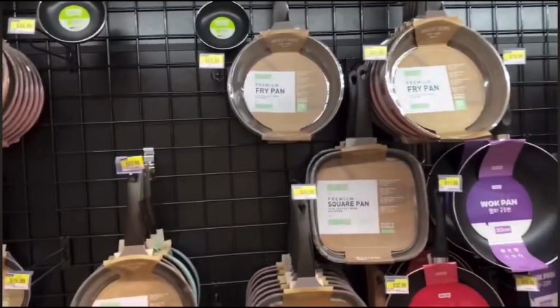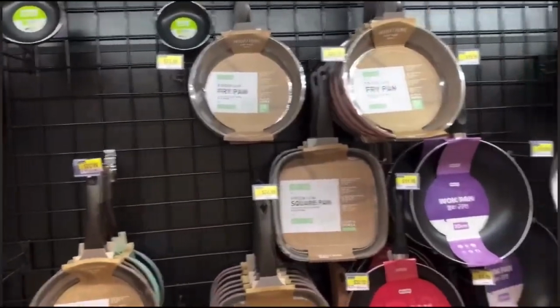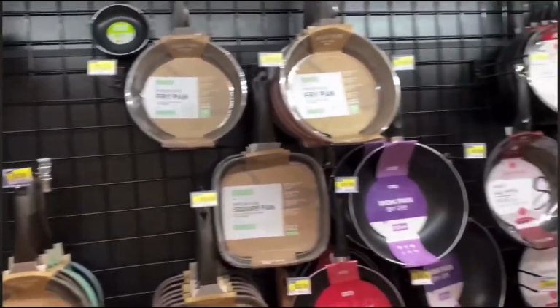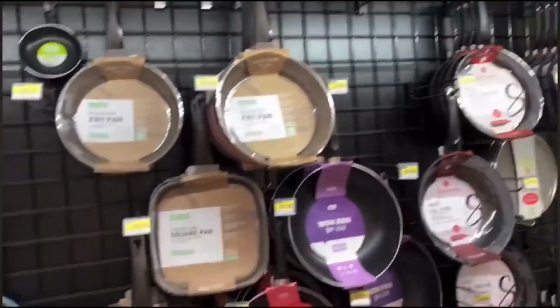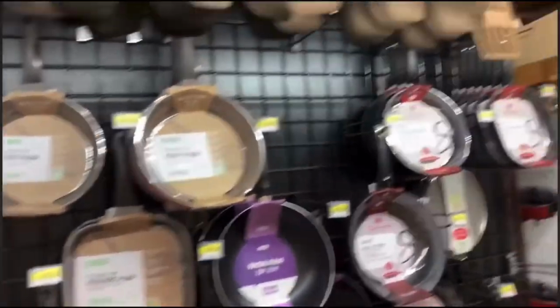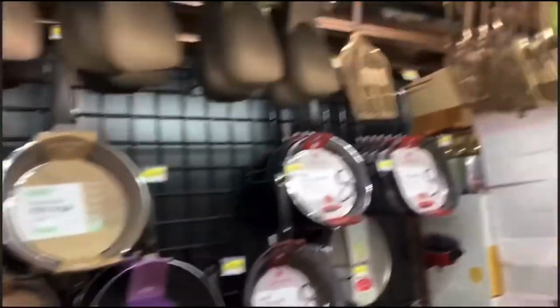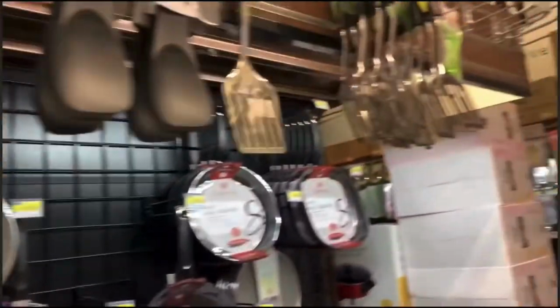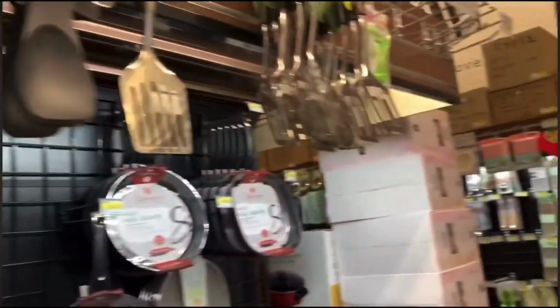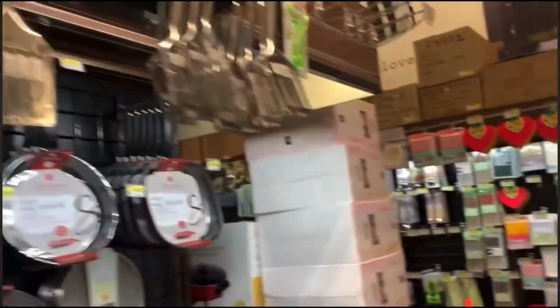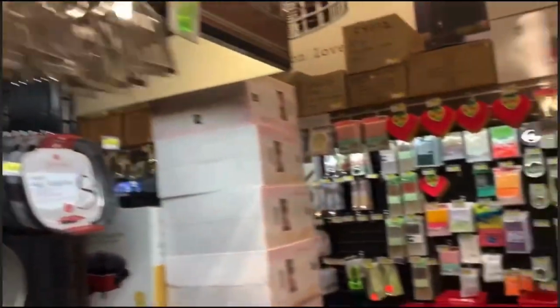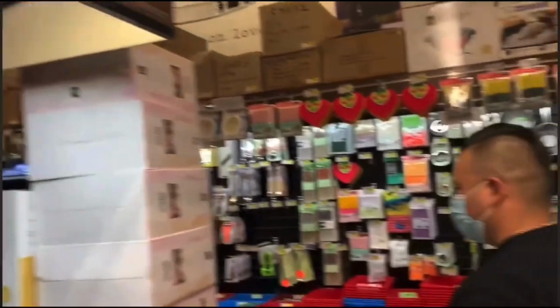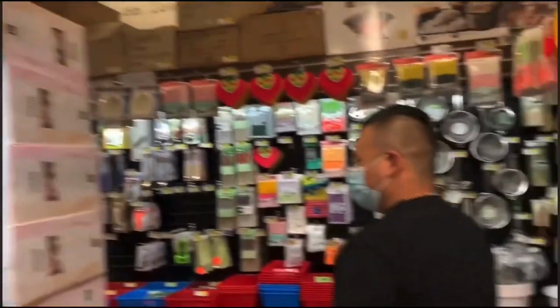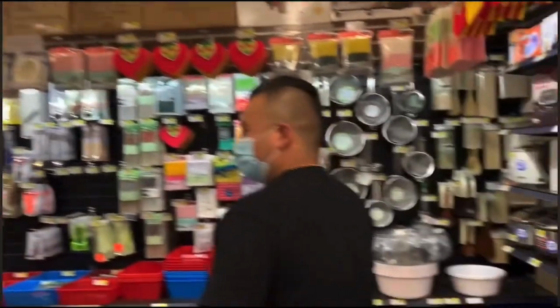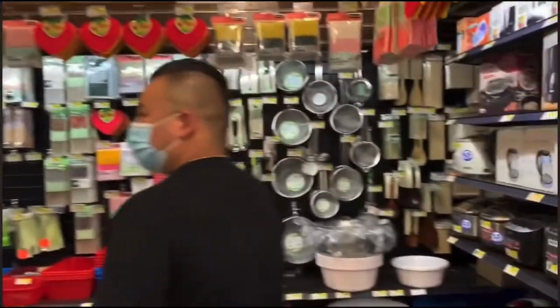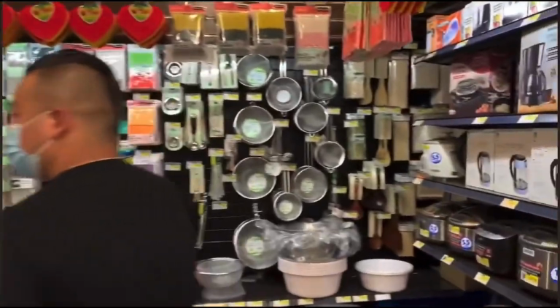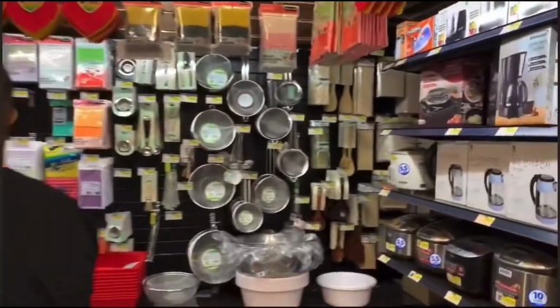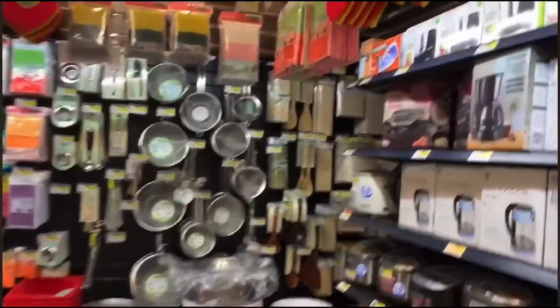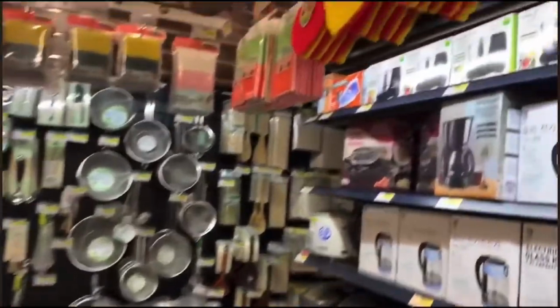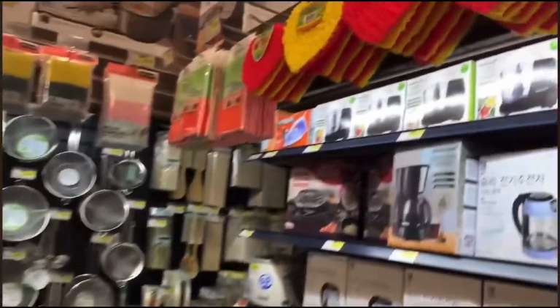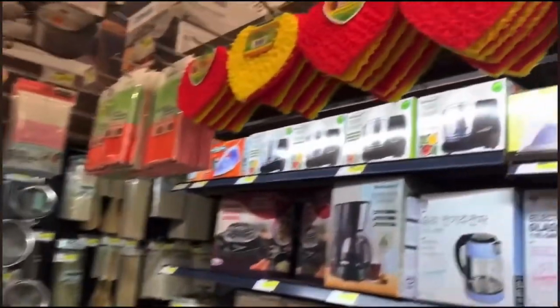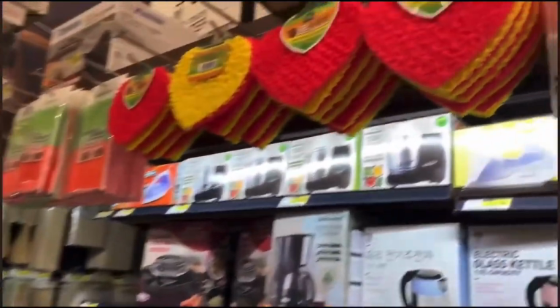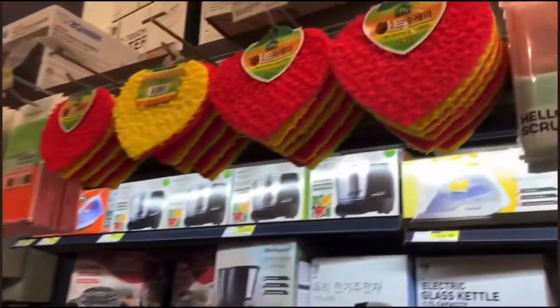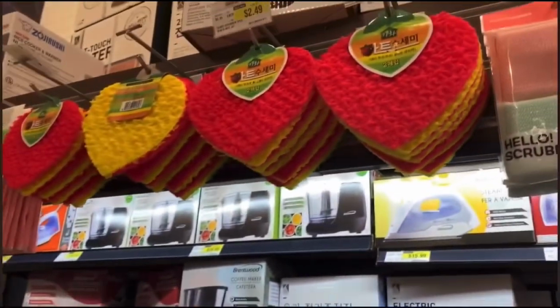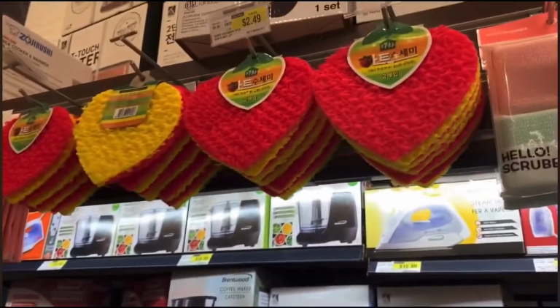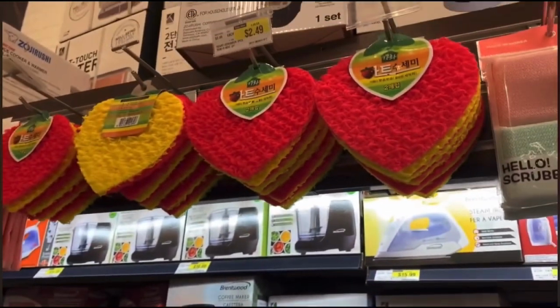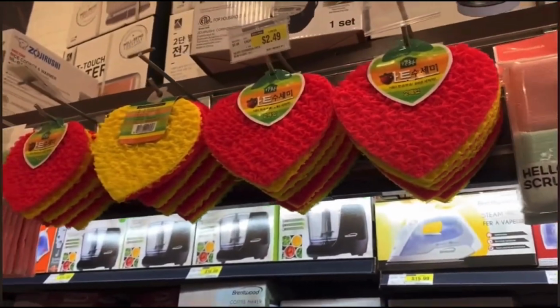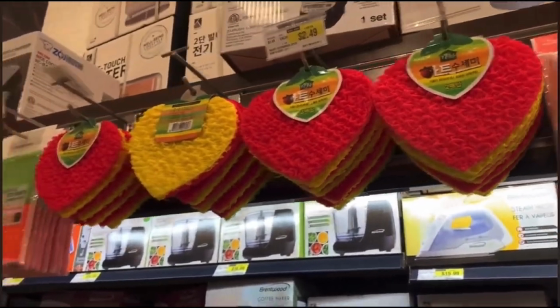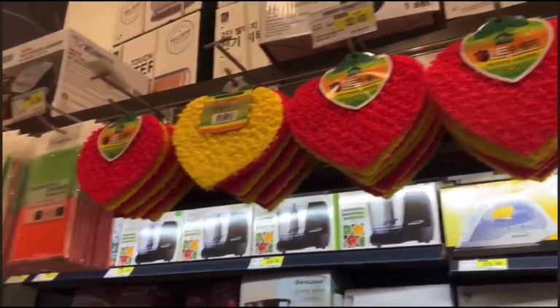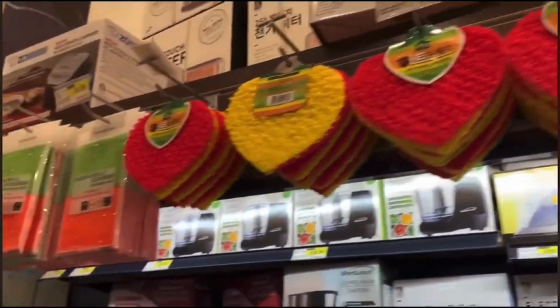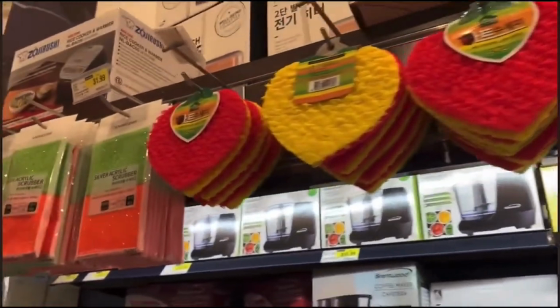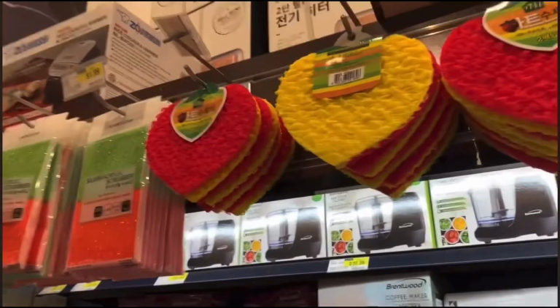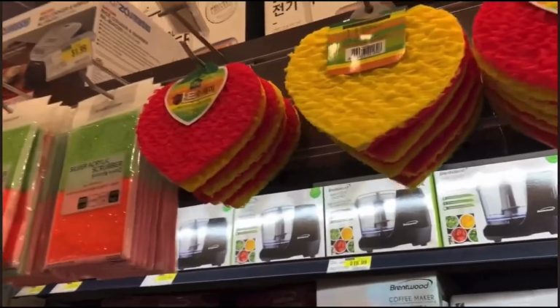Some pots and pans and stuff — you know, kitchen stuff. Who needs to wash dishes?